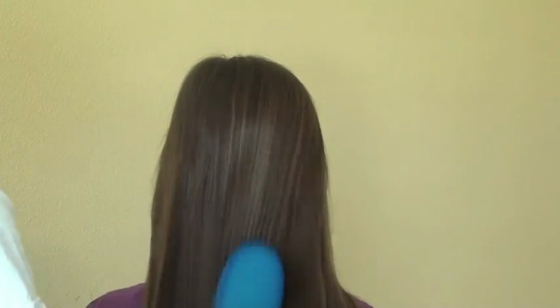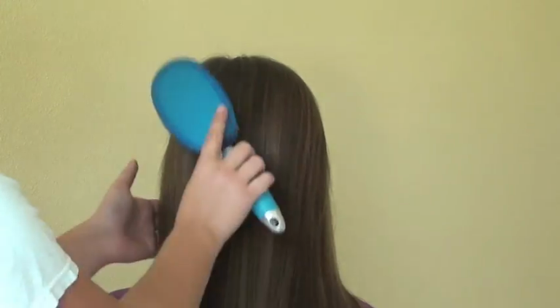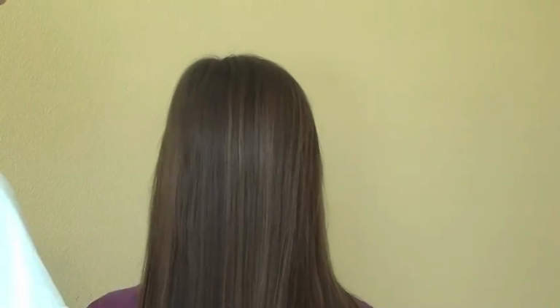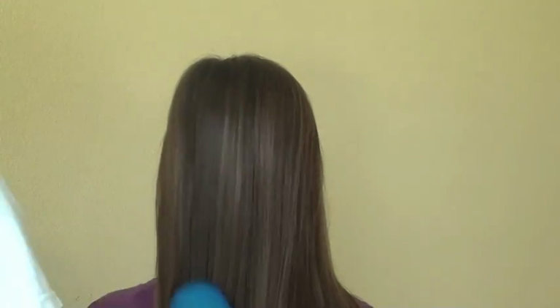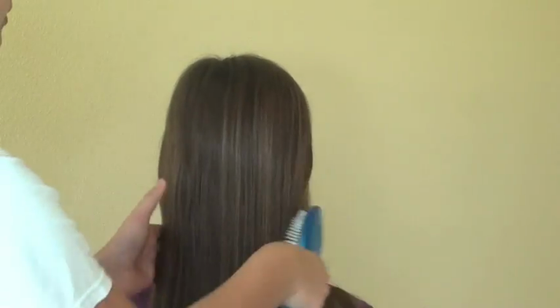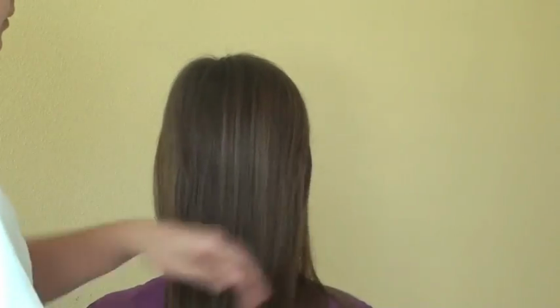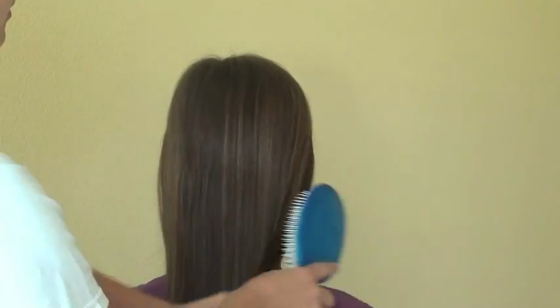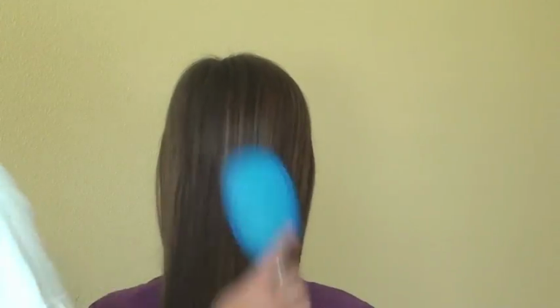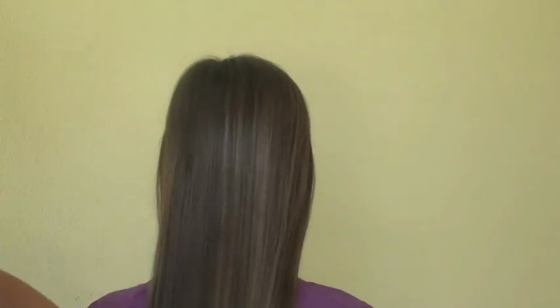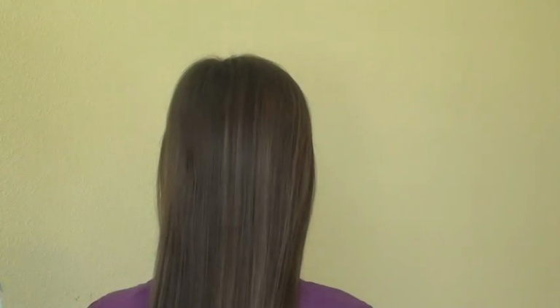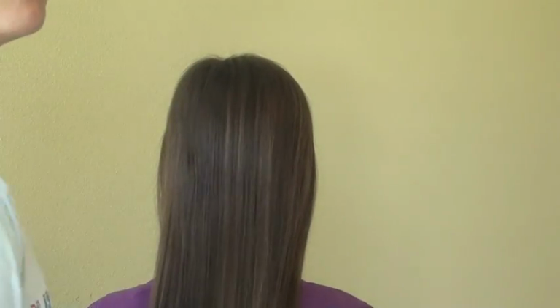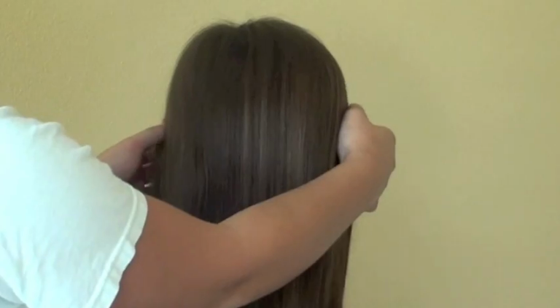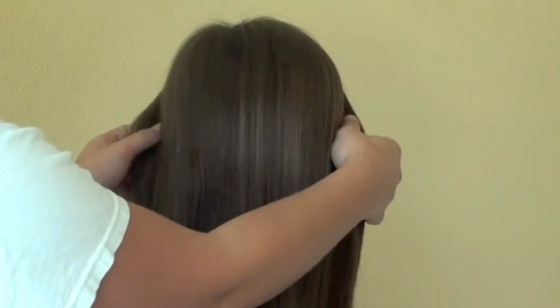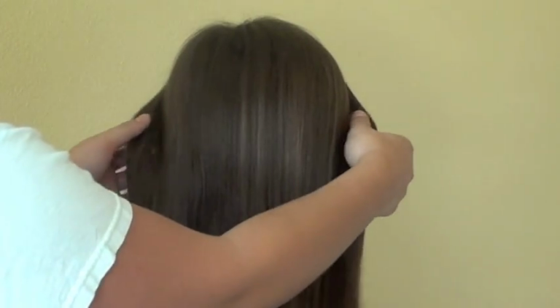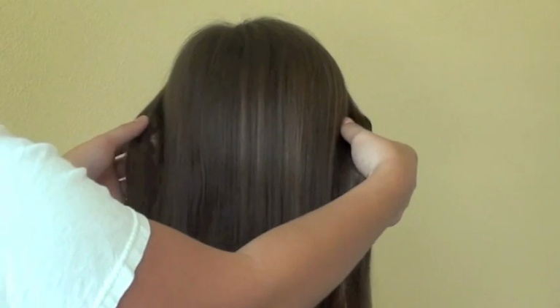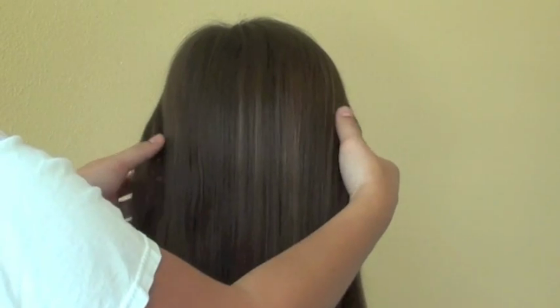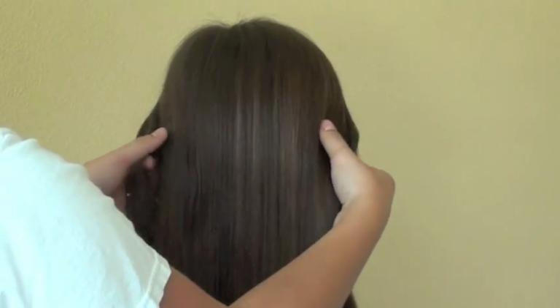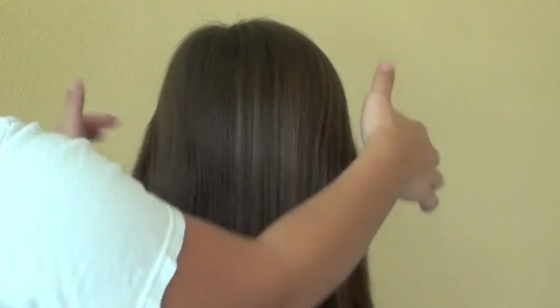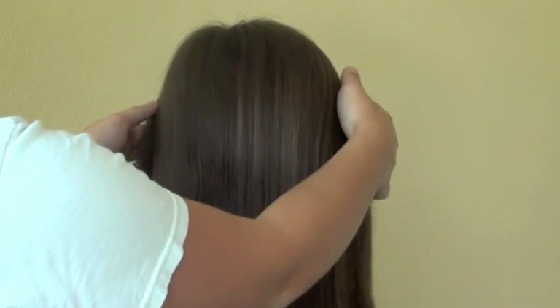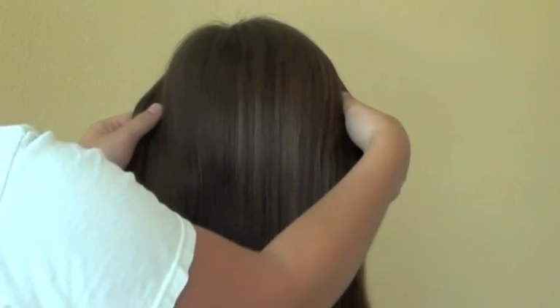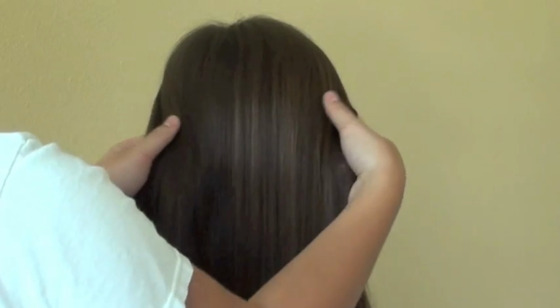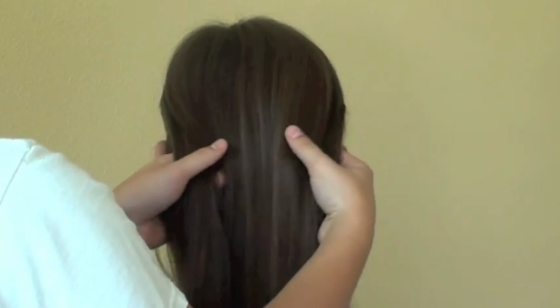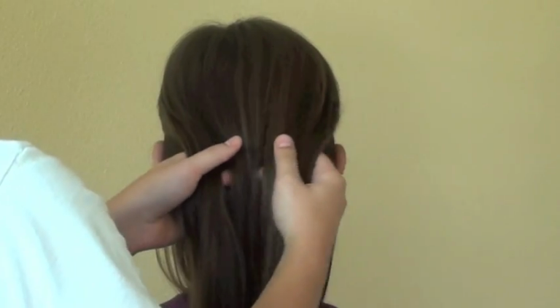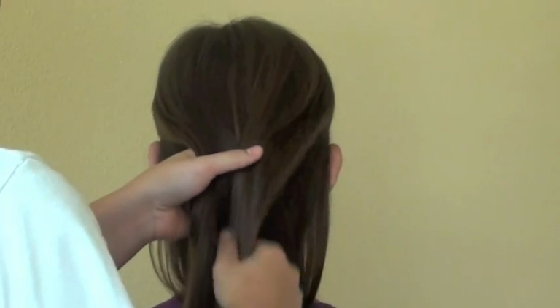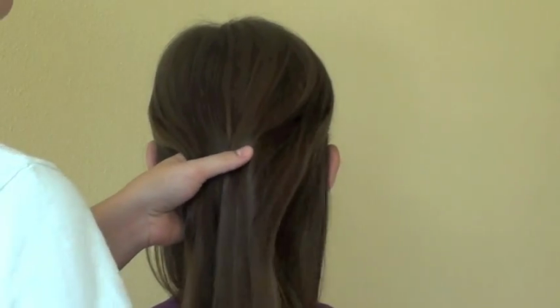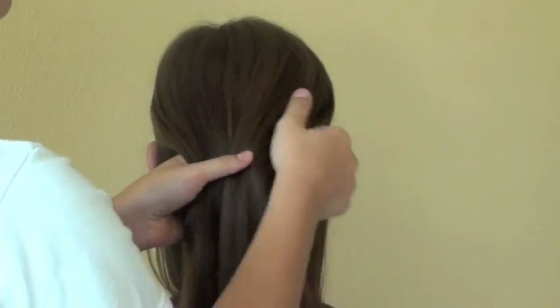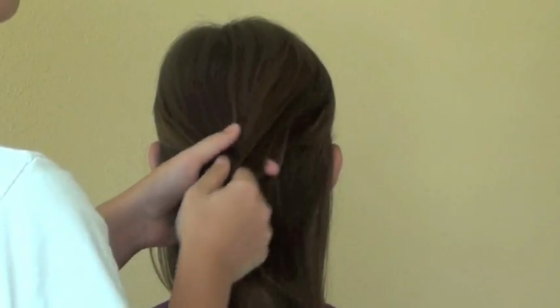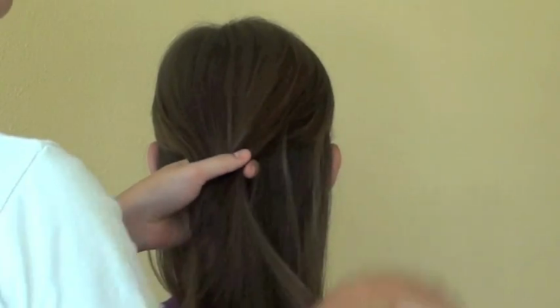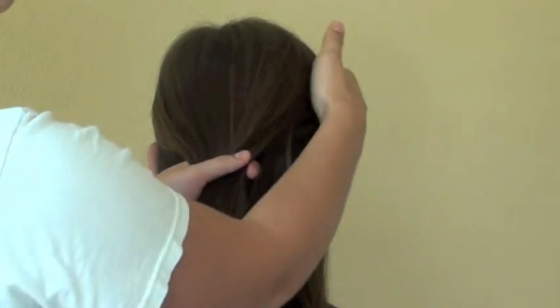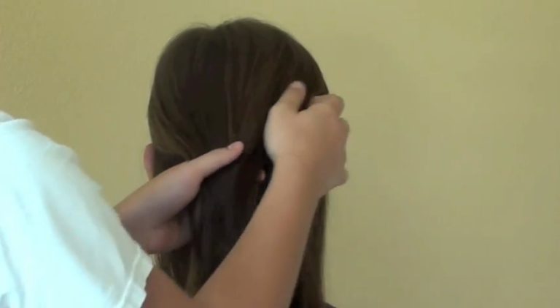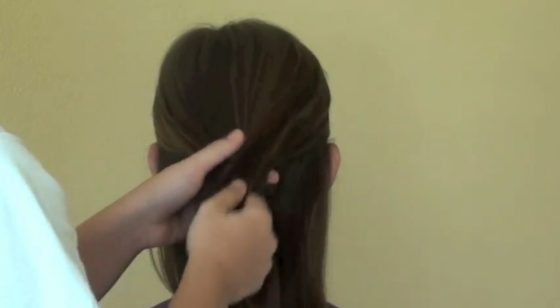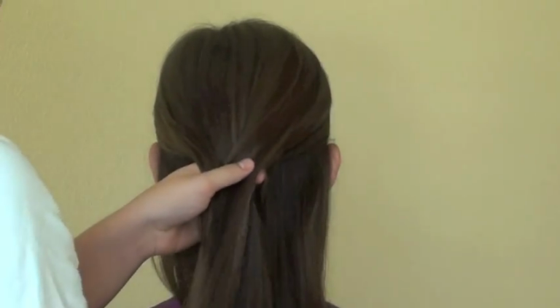To prep your hair for this braid, you want to brush it out really smooth. Then you are going to take your fingers right along the ear and draw that hair to the back, so you've divided it into a top section and a bottom section.